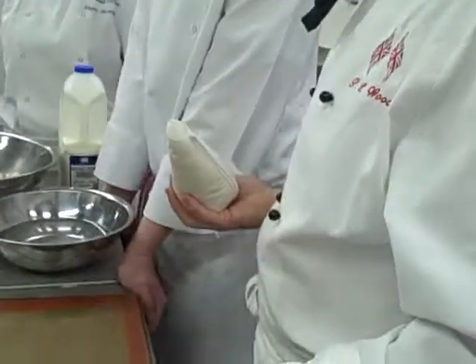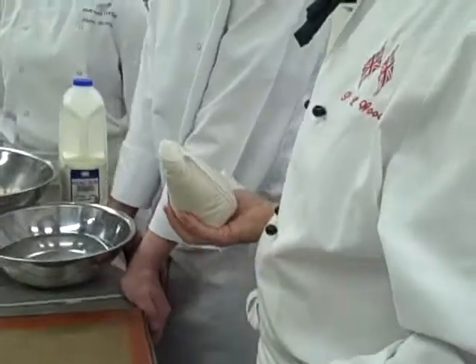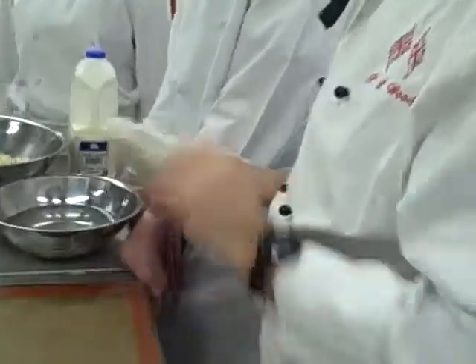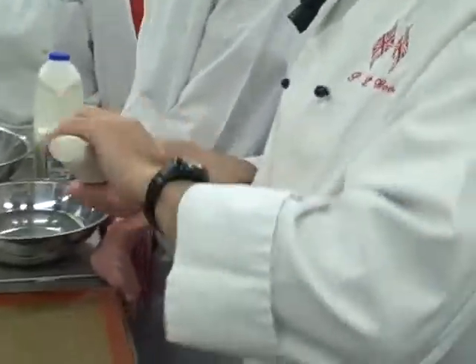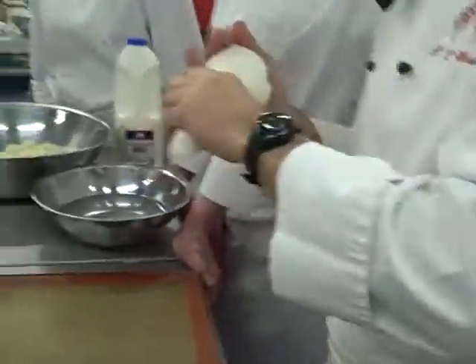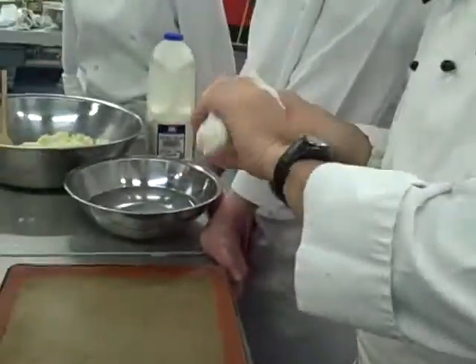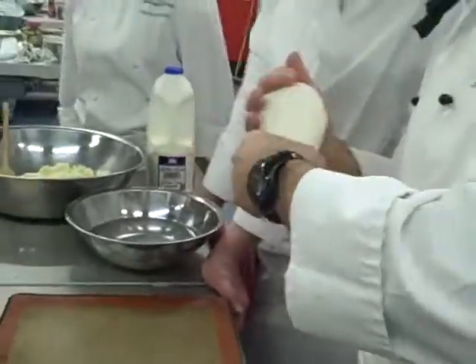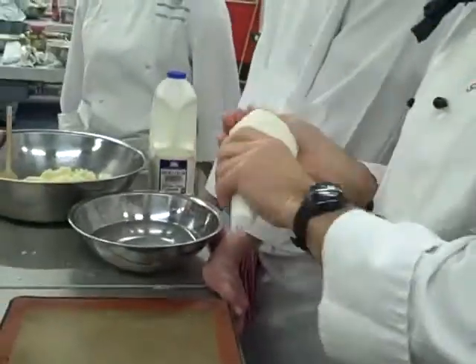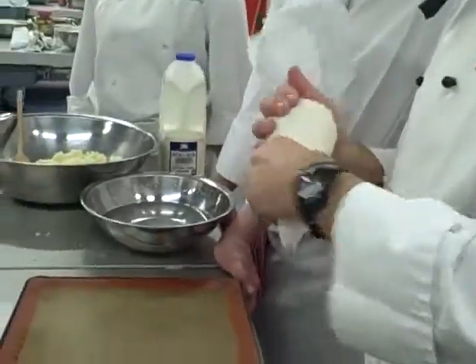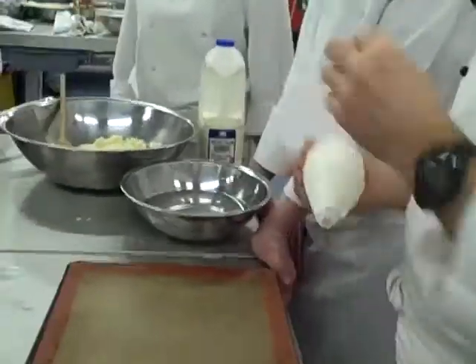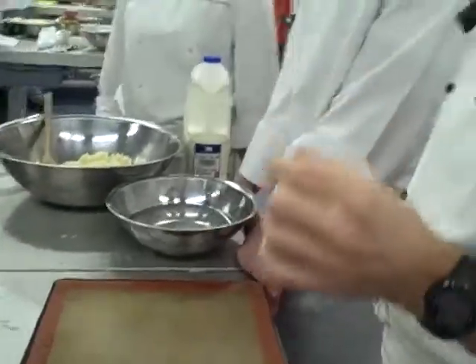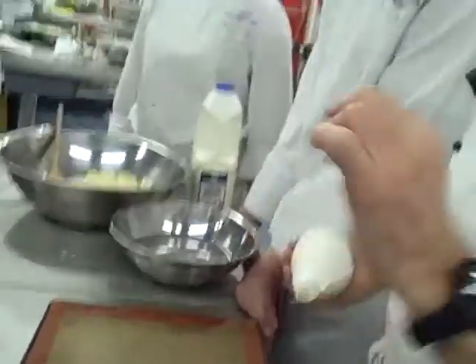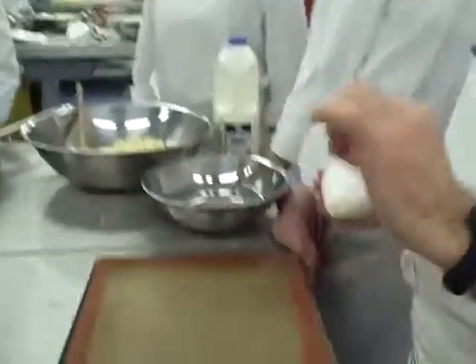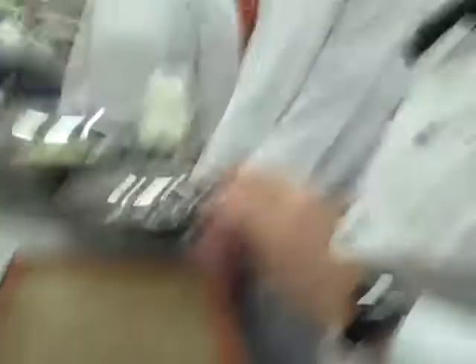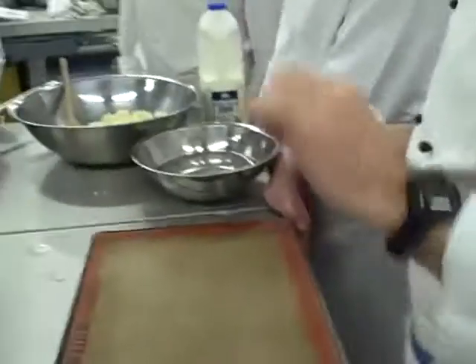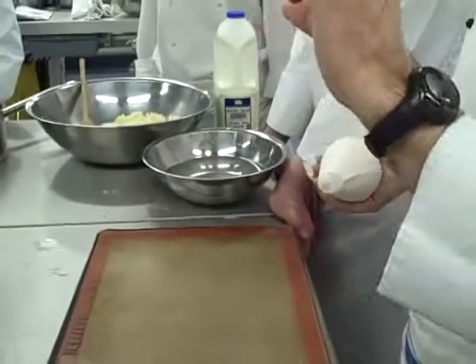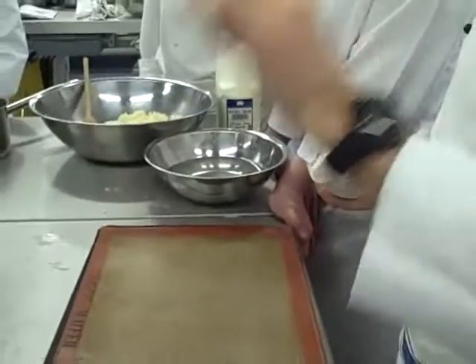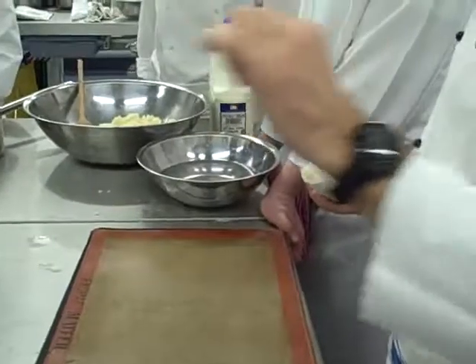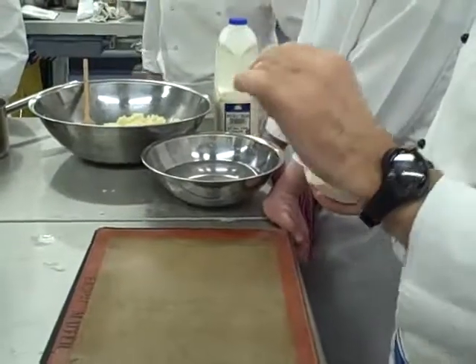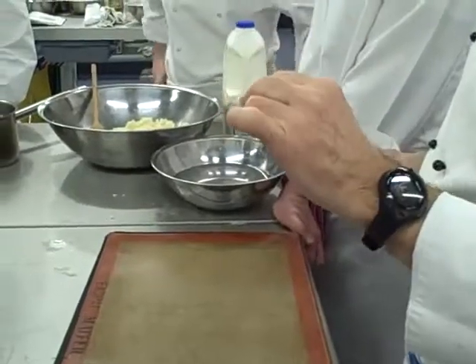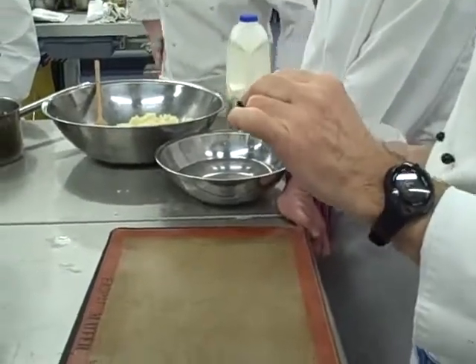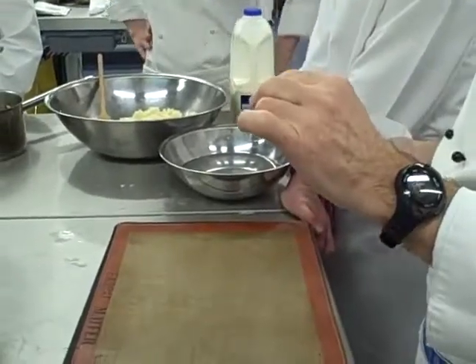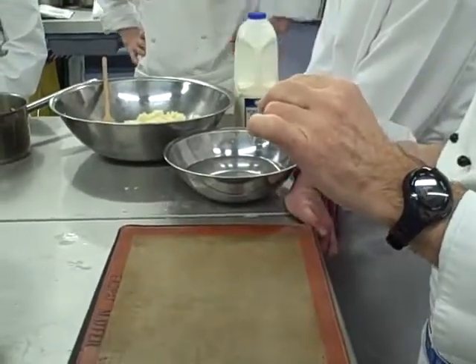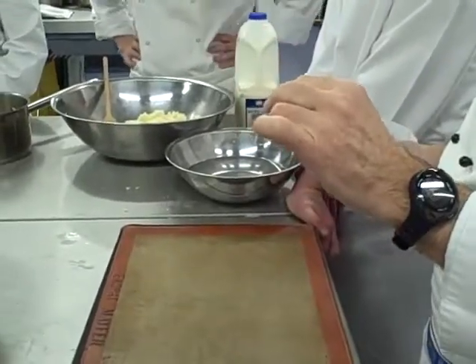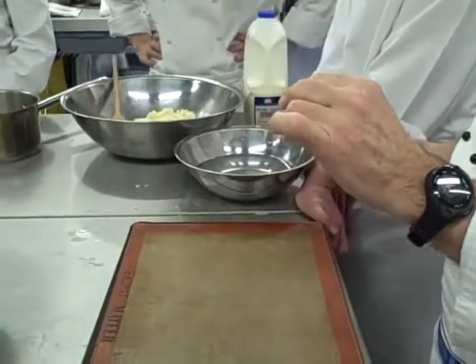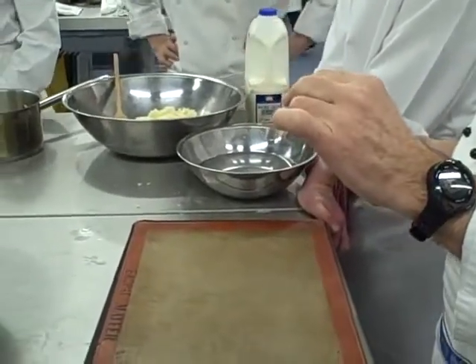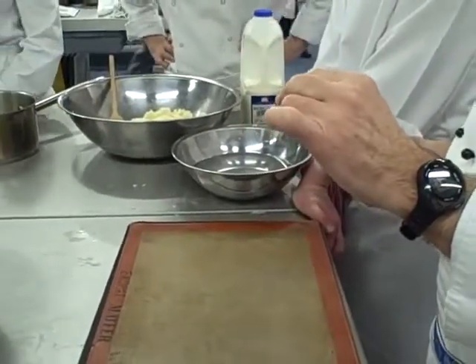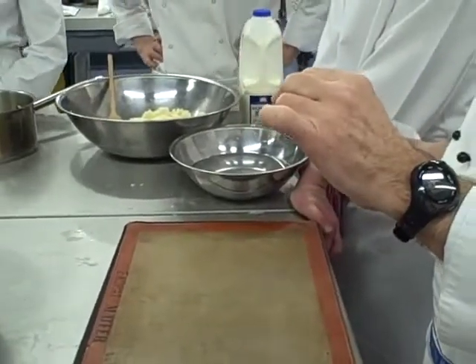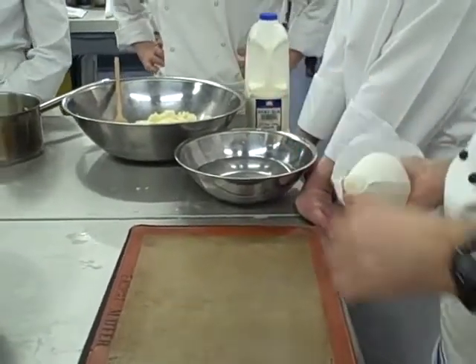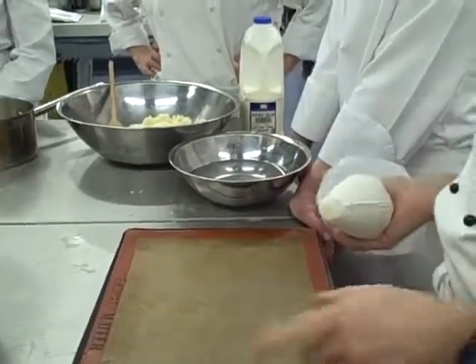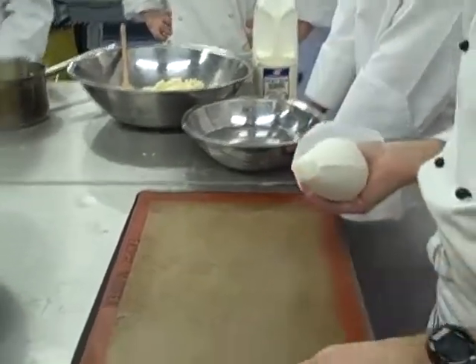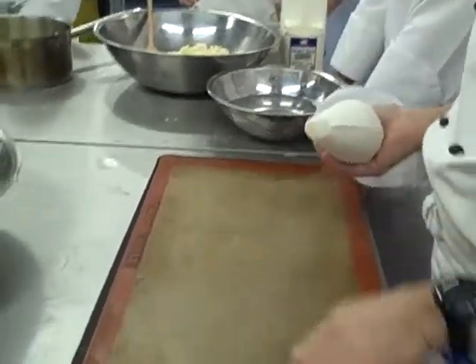Now, it's got to look like Walnut Whips.